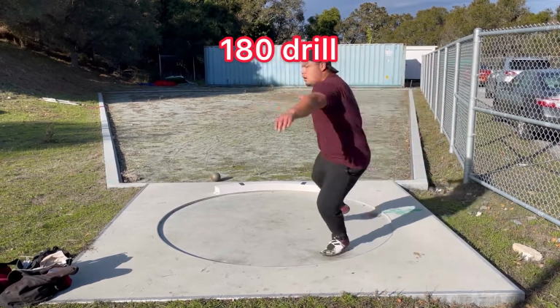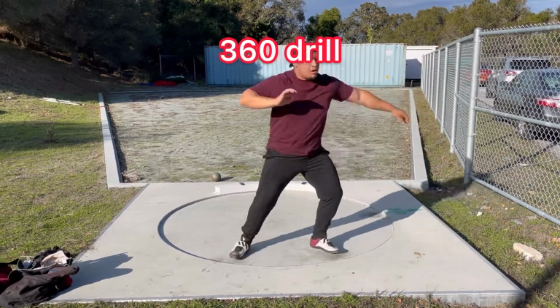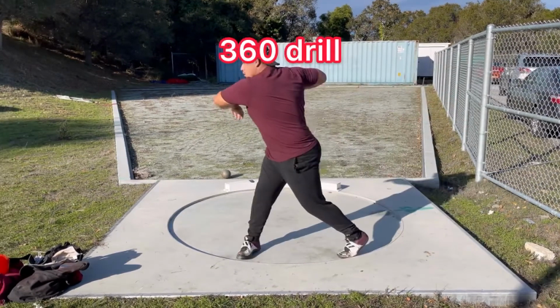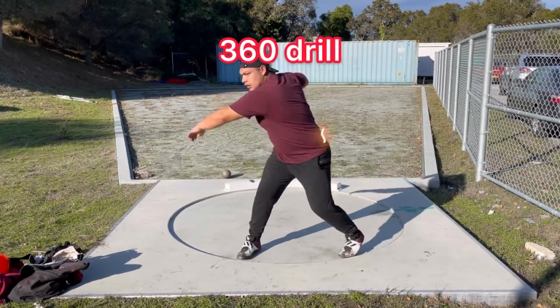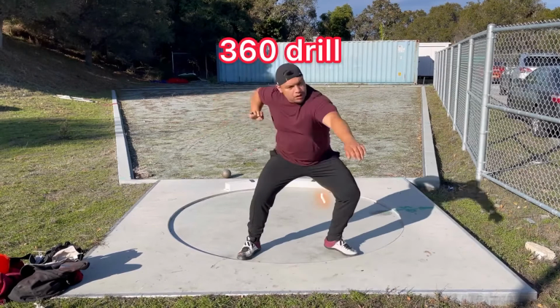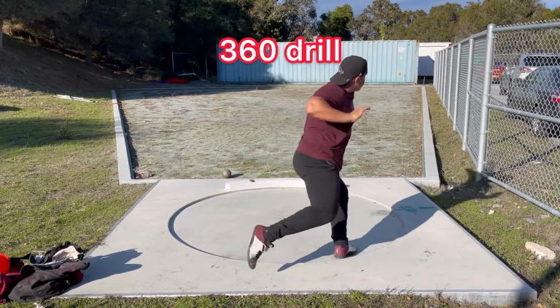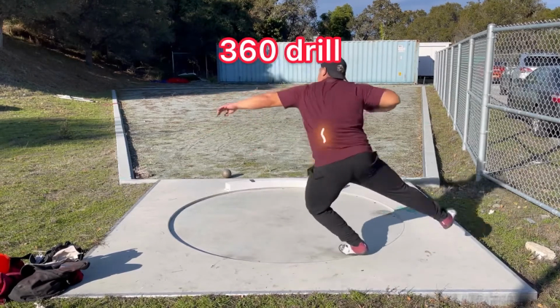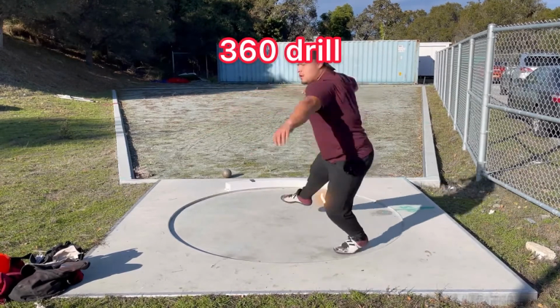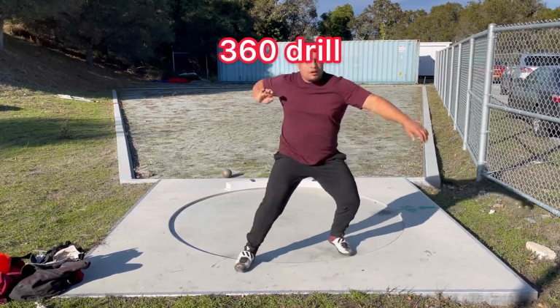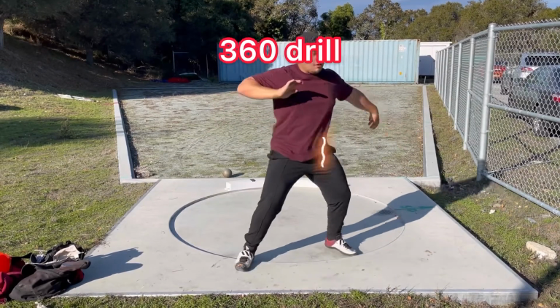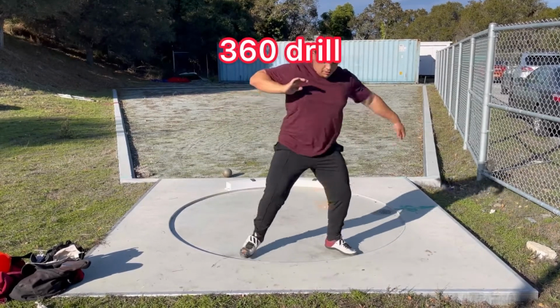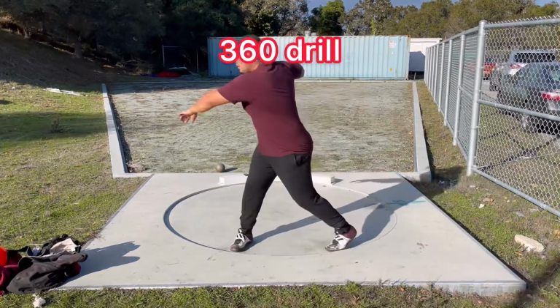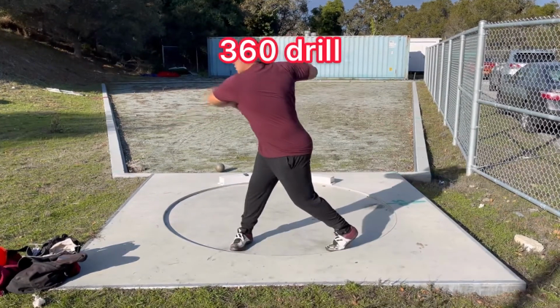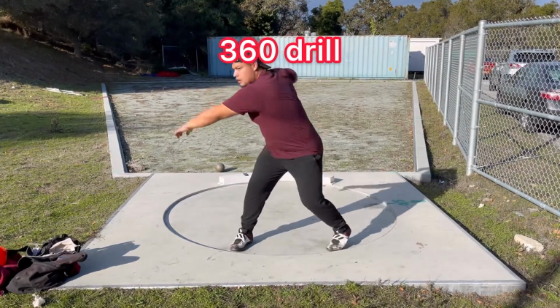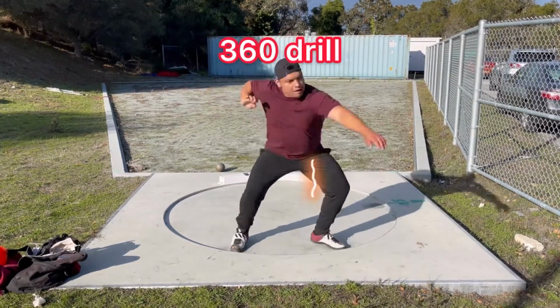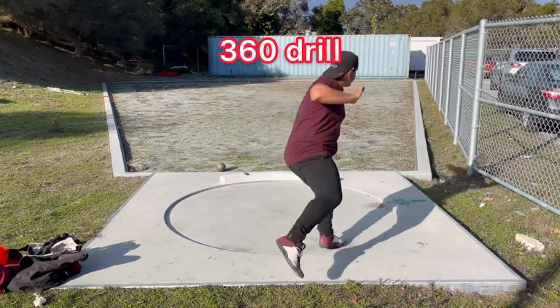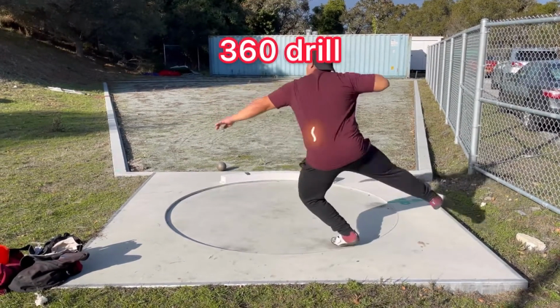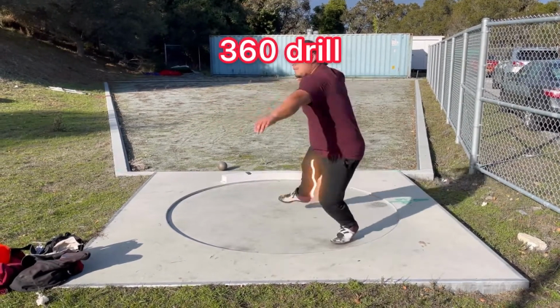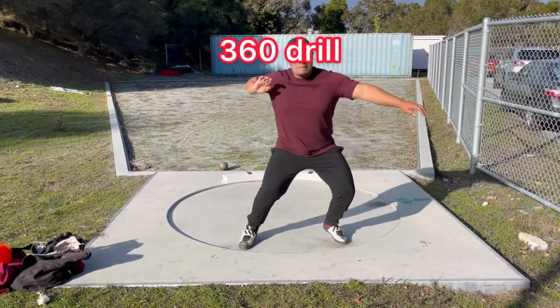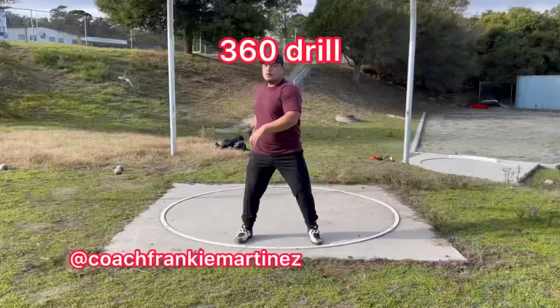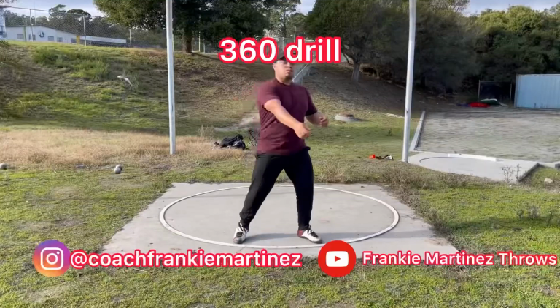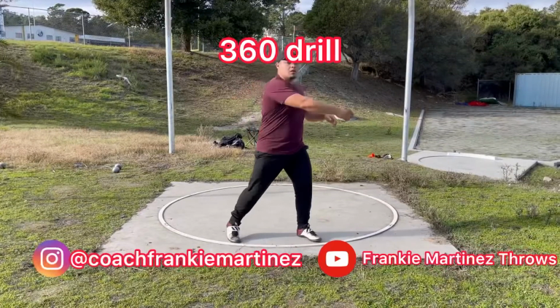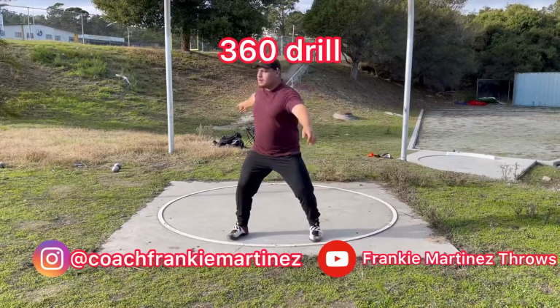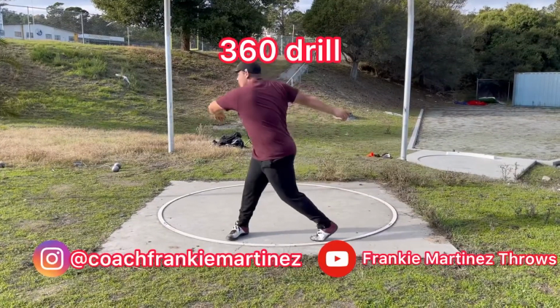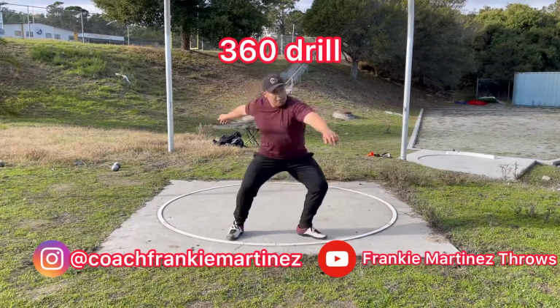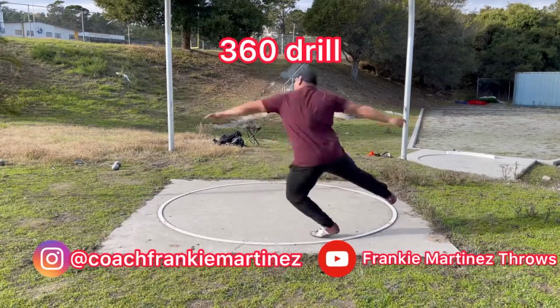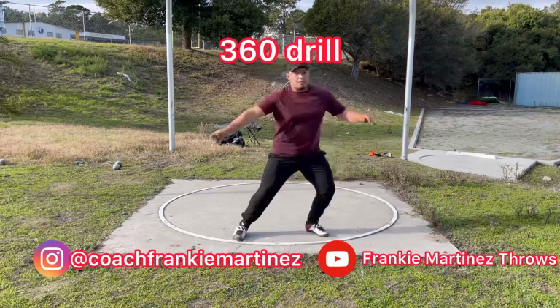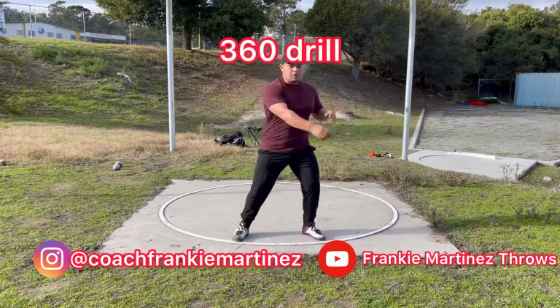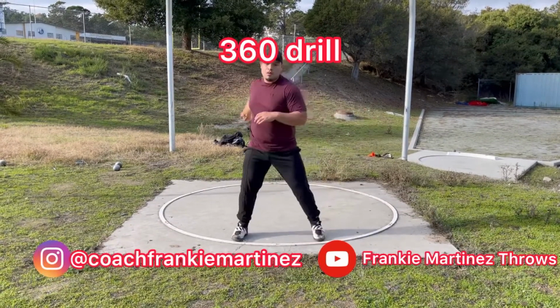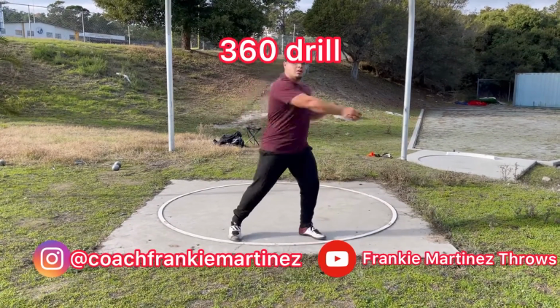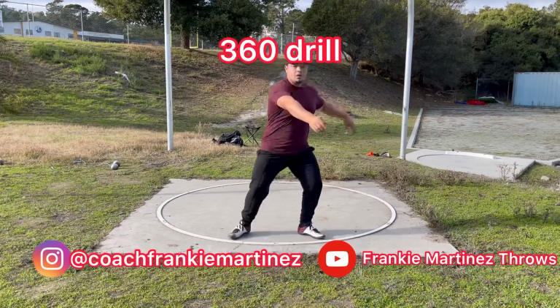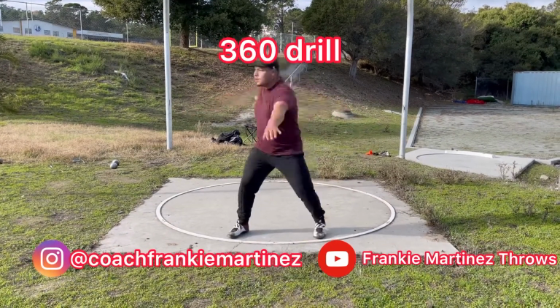Lastly, the 360 drill makes you invest more body weight into the left center axis to rotate around it. If you're able to master this movement, you'll be able to generate more power out of the back, which ultimately will lead into the implement.